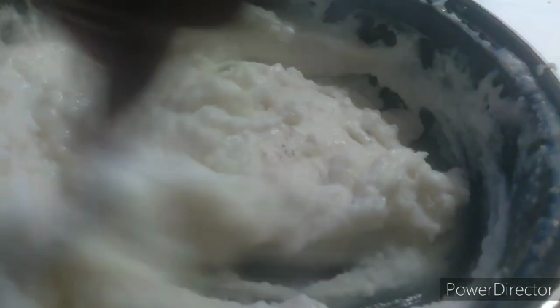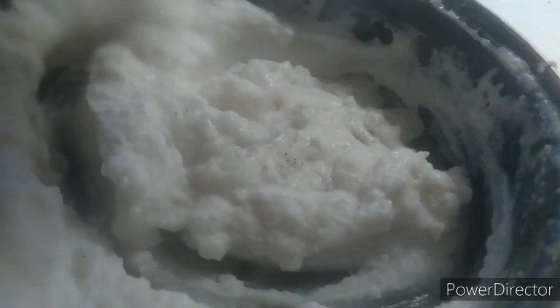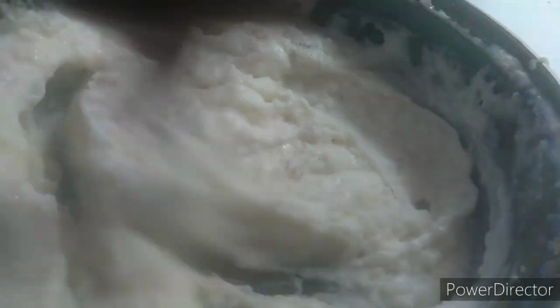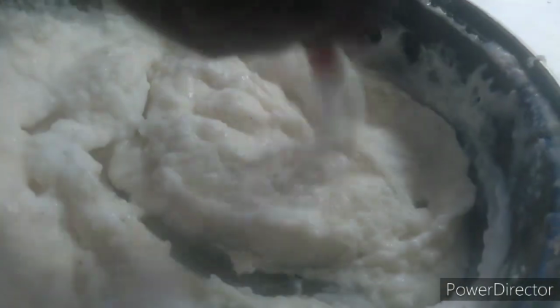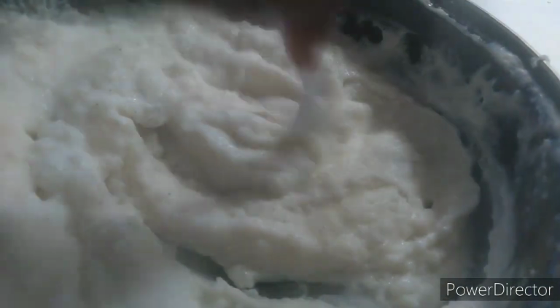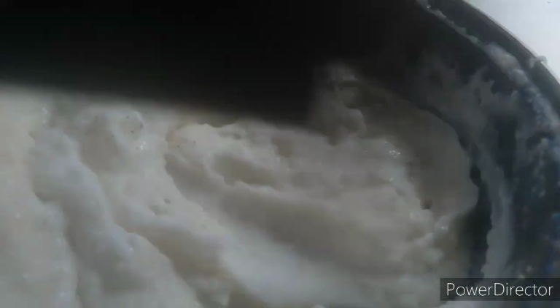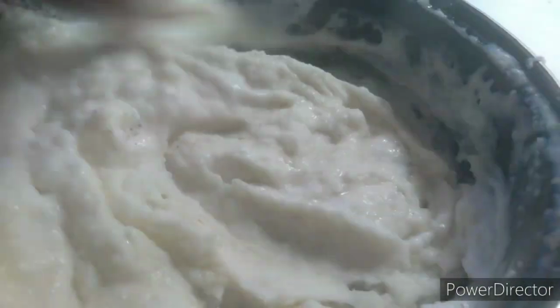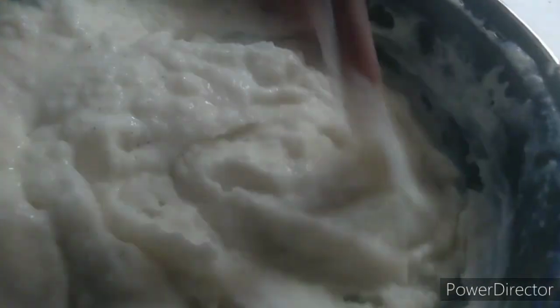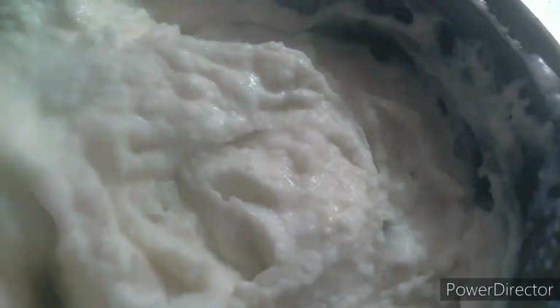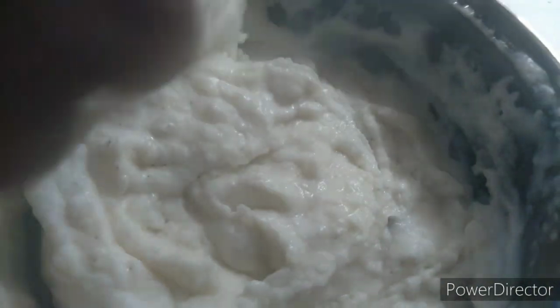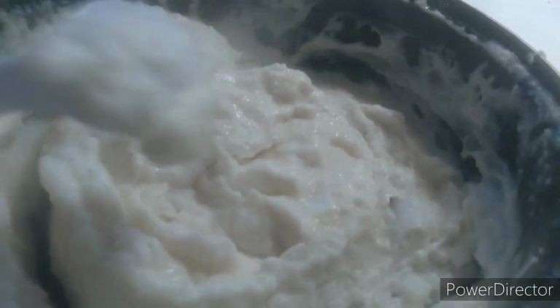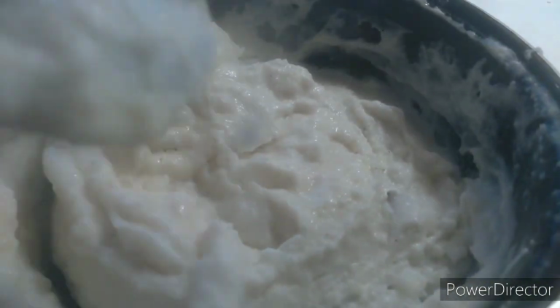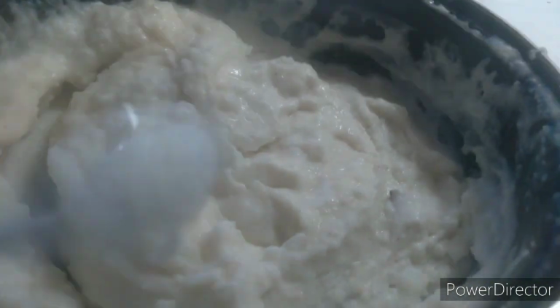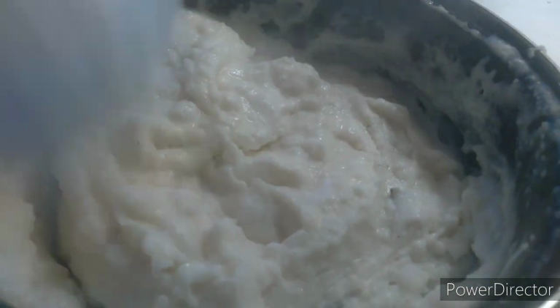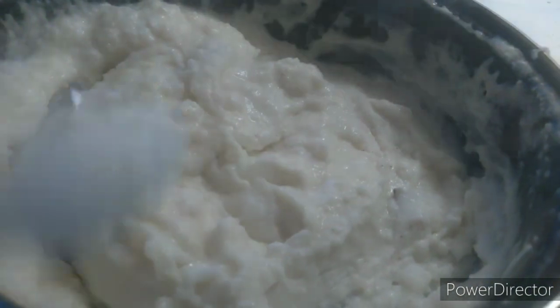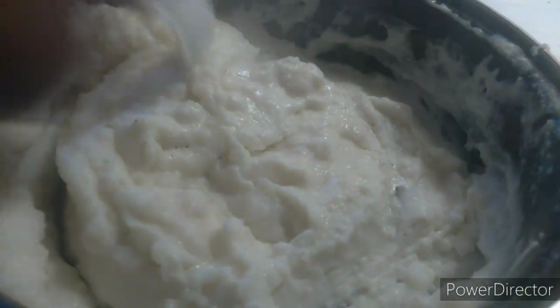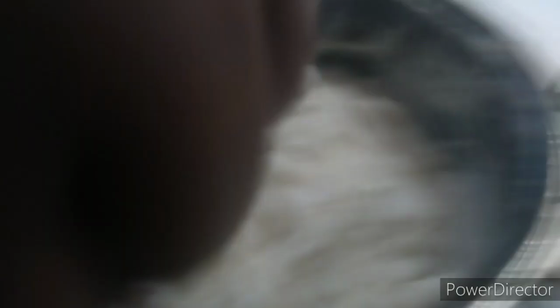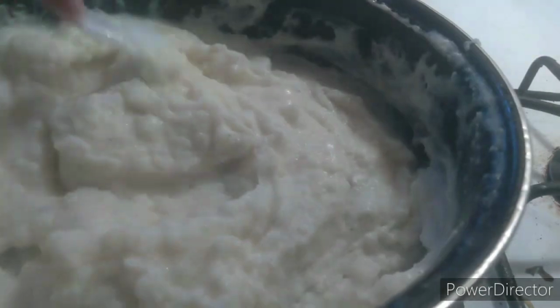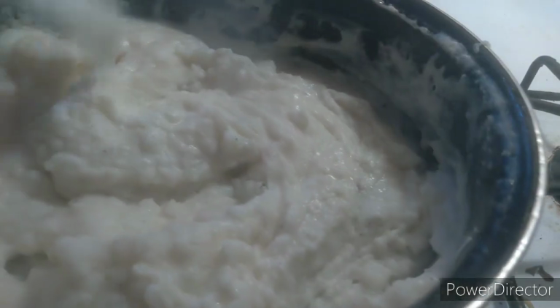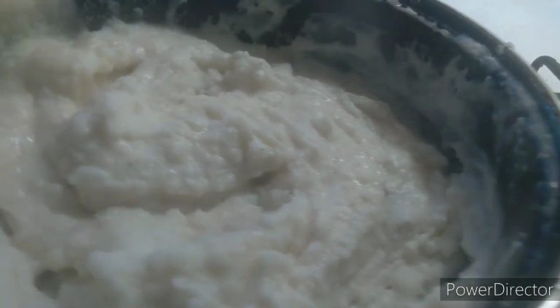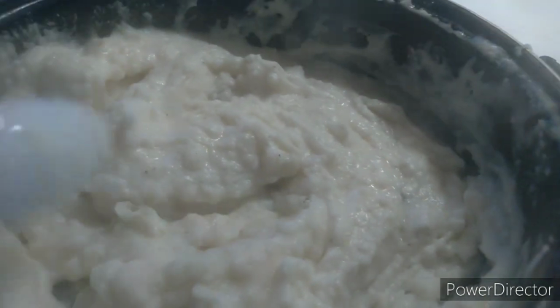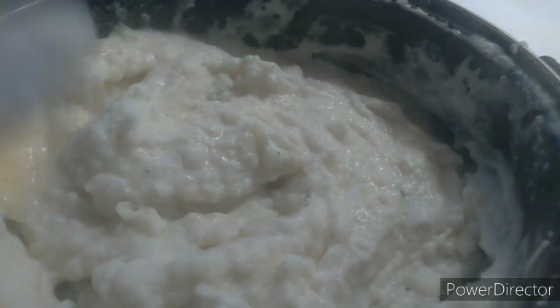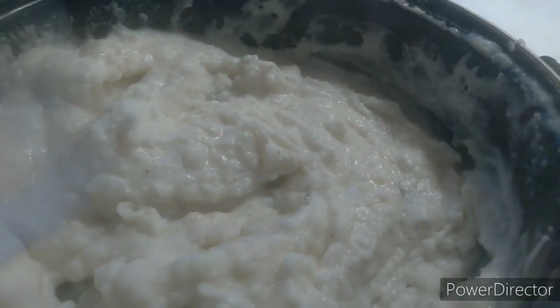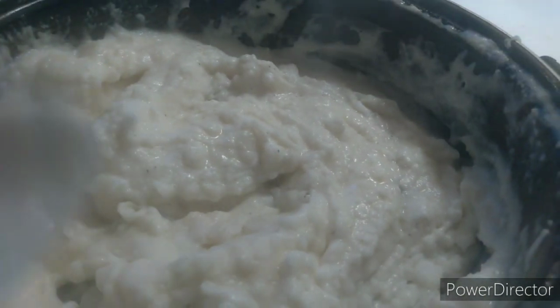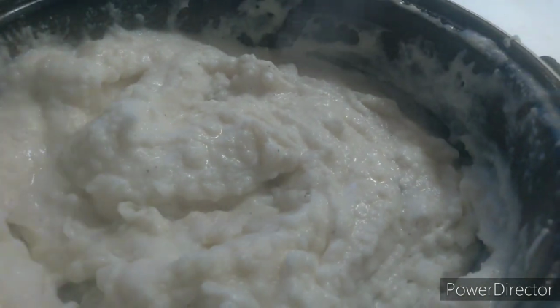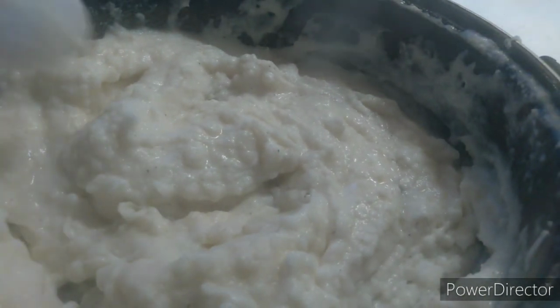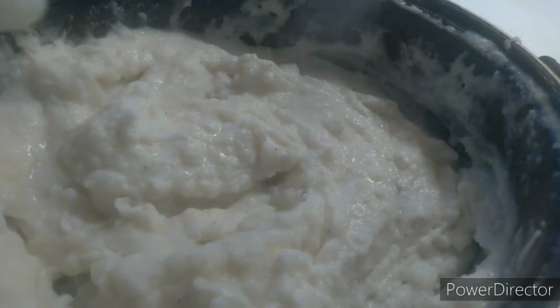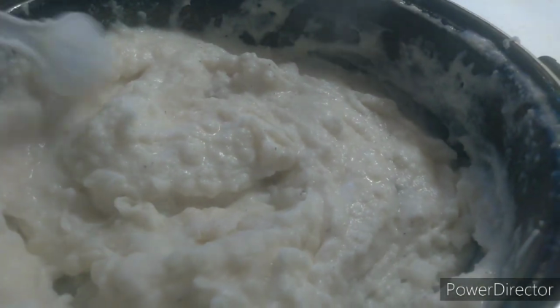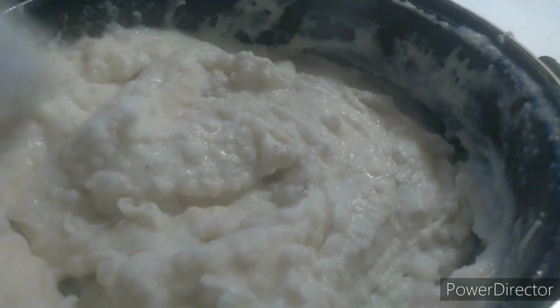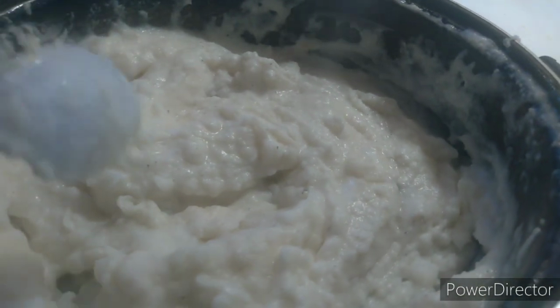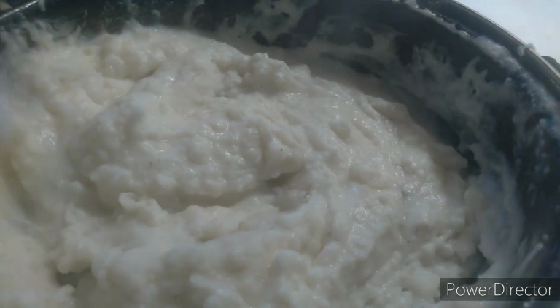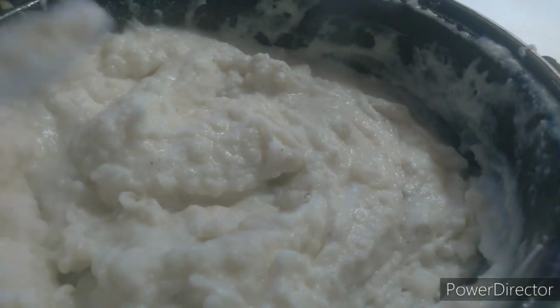This is creamy mashed potatoes guys, that's all you do to it. Taste how you want it.